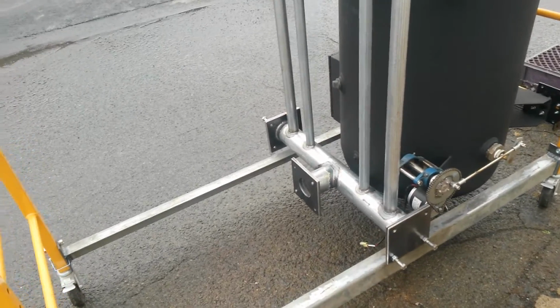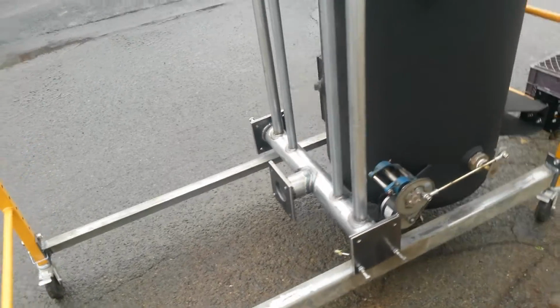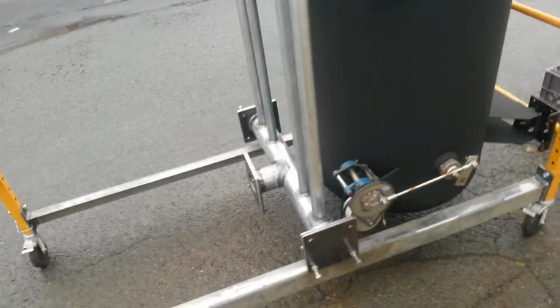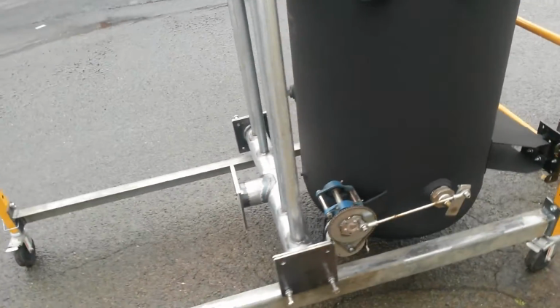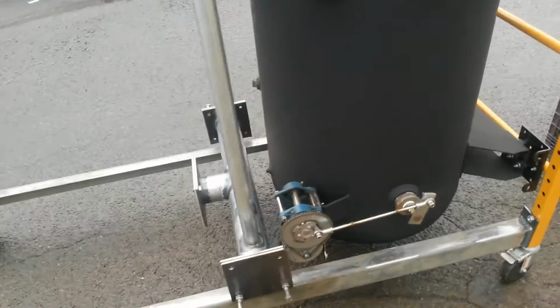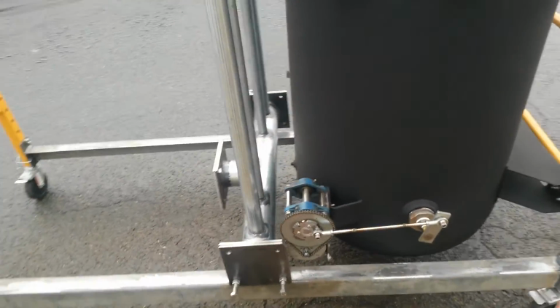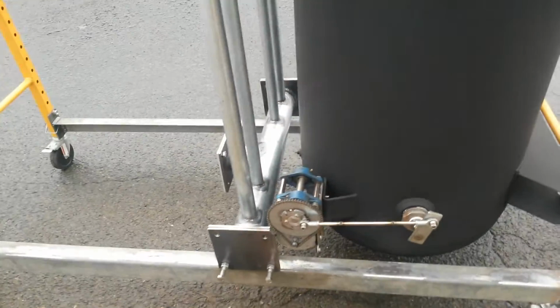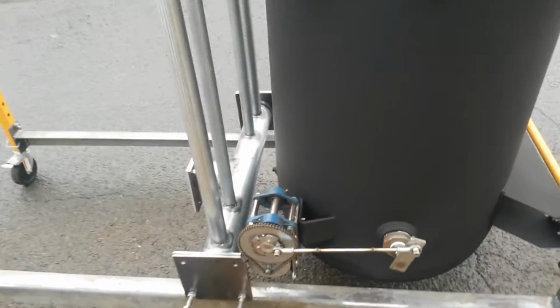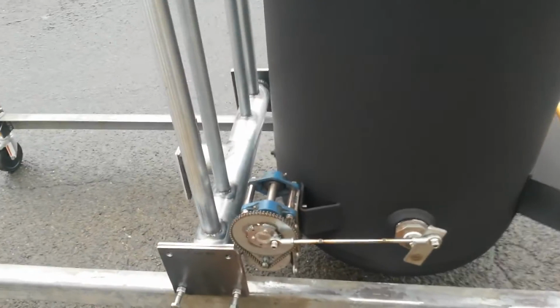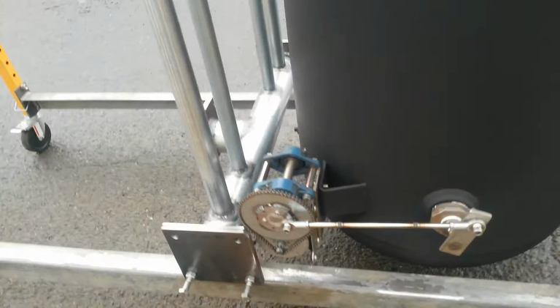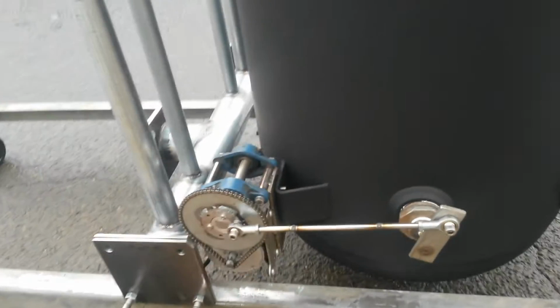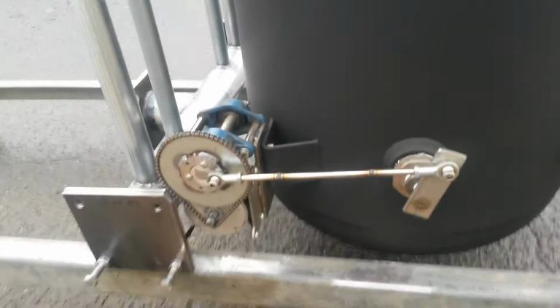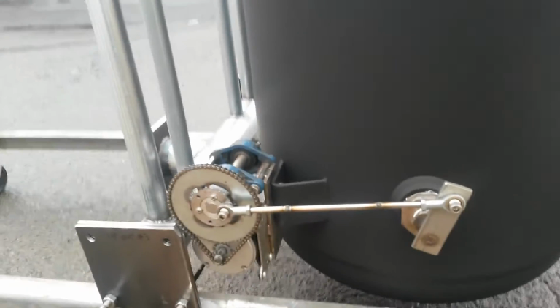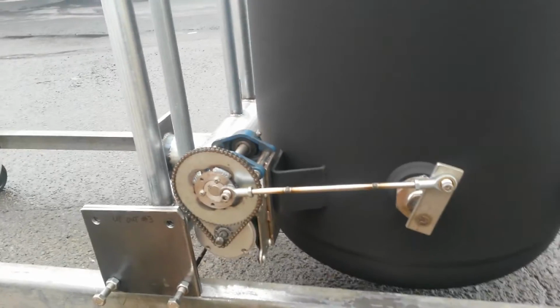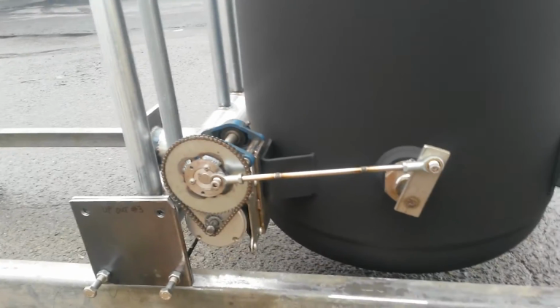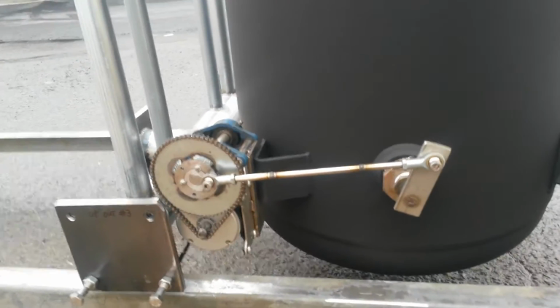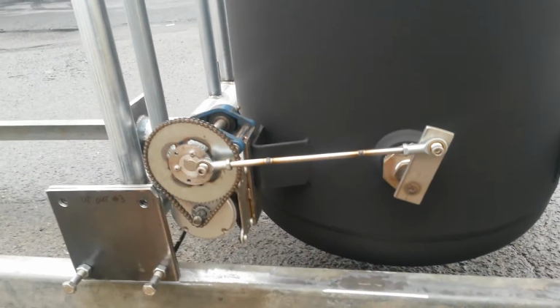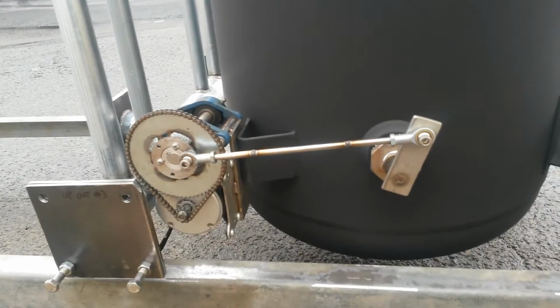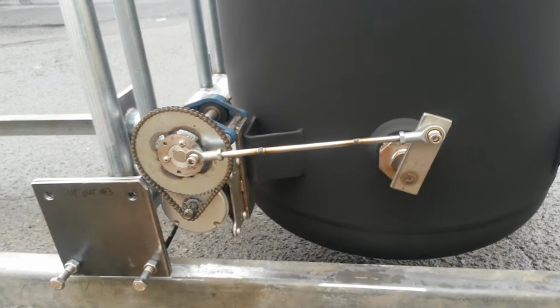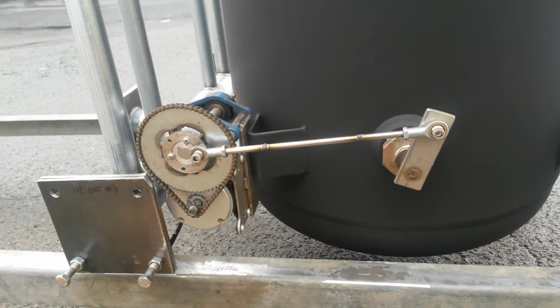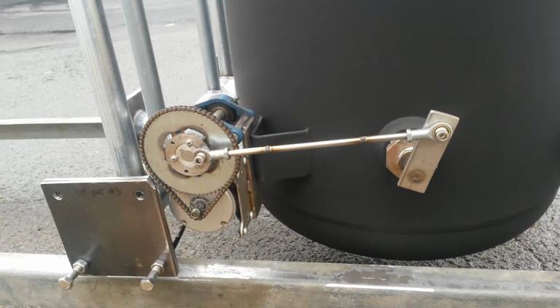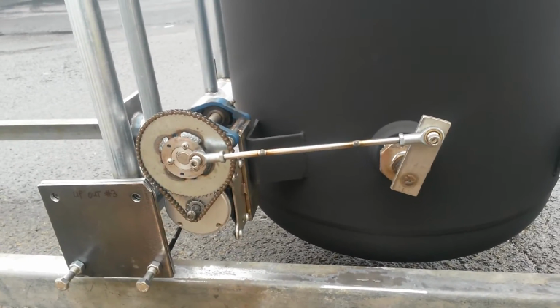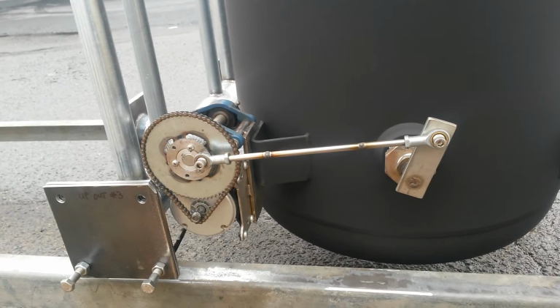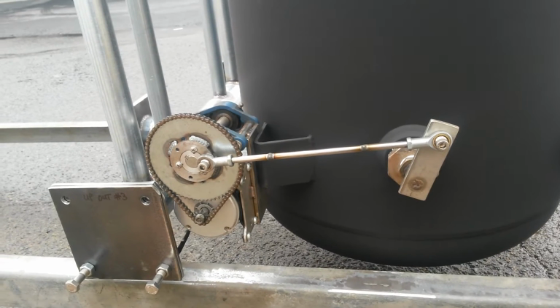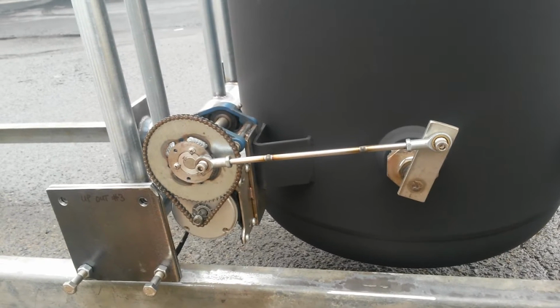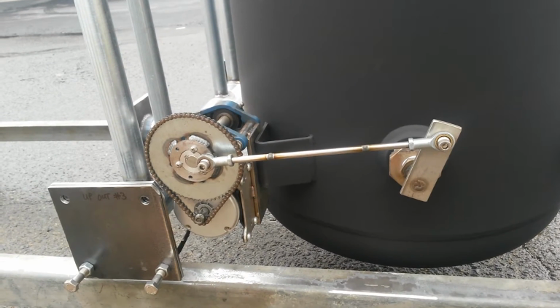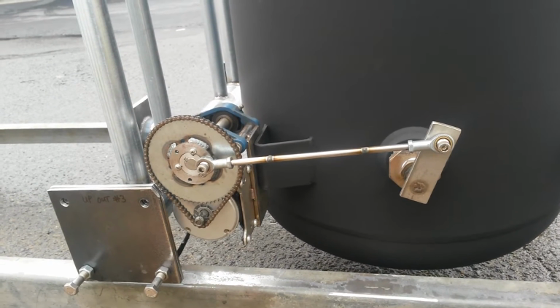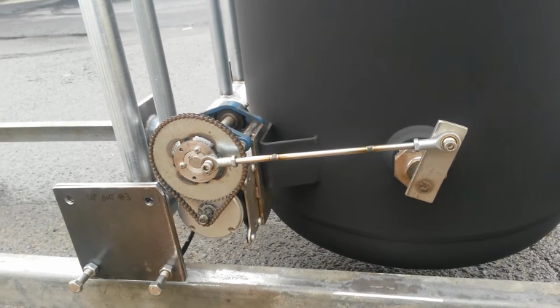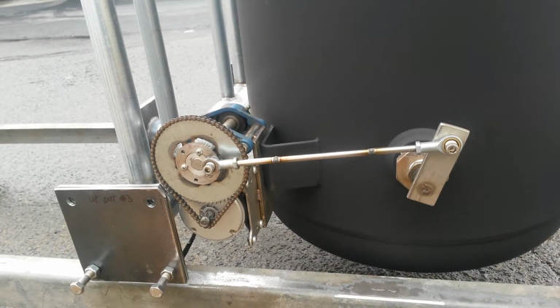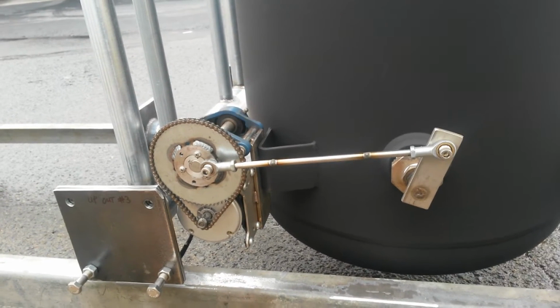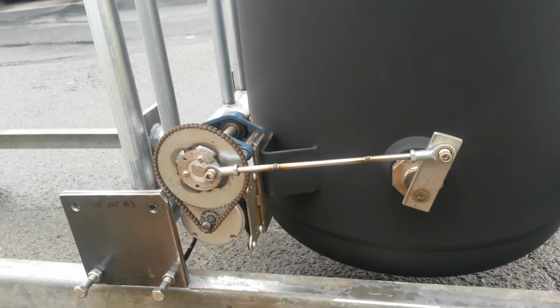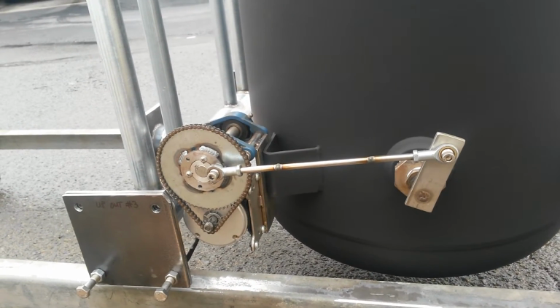Now that I actually have a decent camera here, I'll give you a better shot of this ash grate shaker assembly. It isn't adjustable as far as the stroke goes on it, but it is adjustable as far as the speed goes, depending on what voltage you put to the motor.